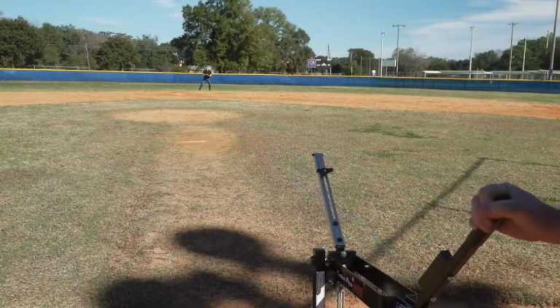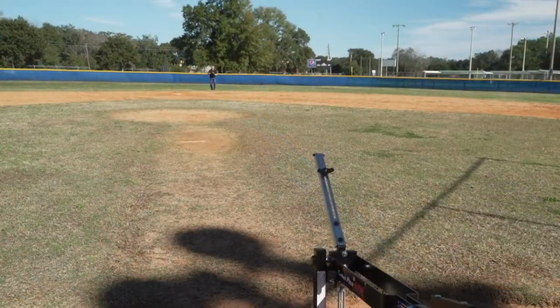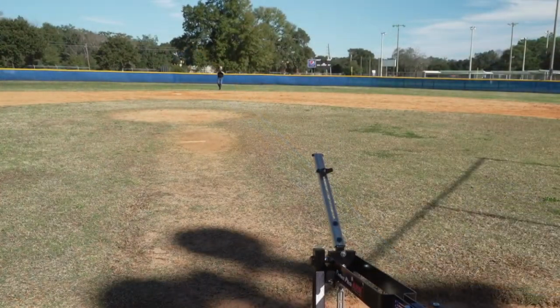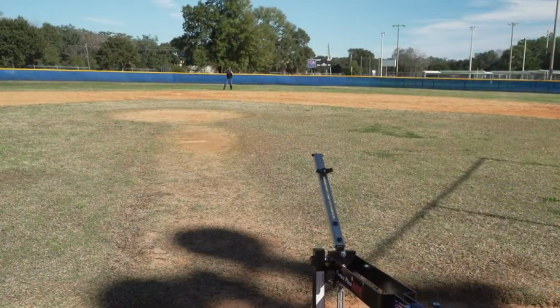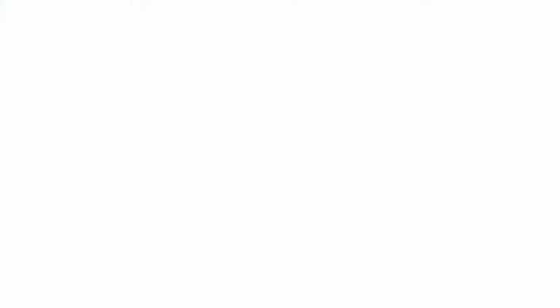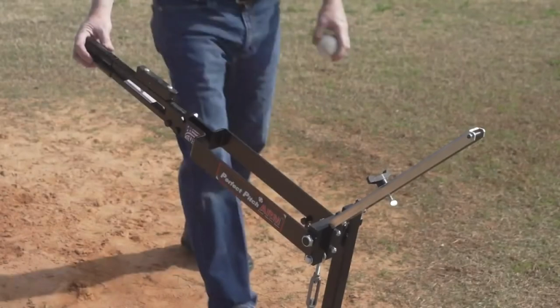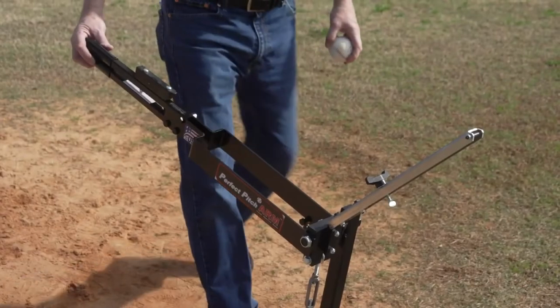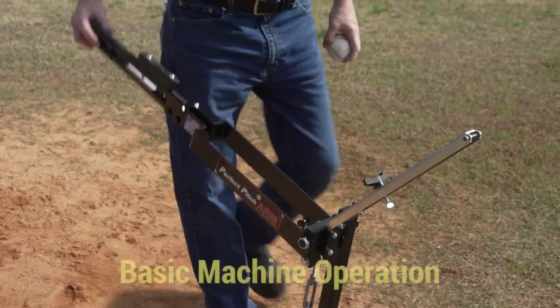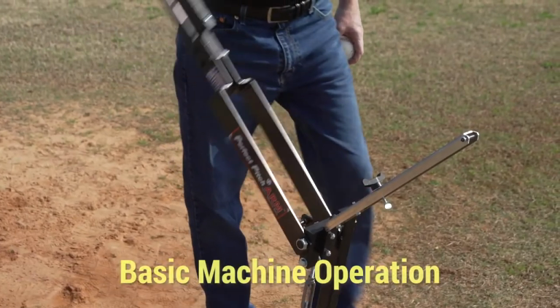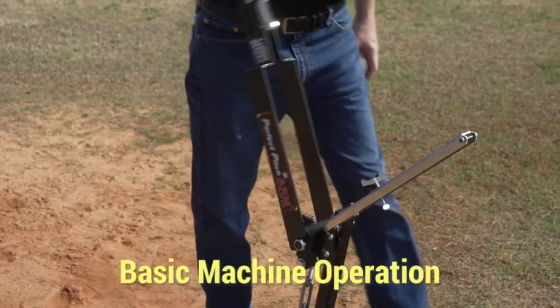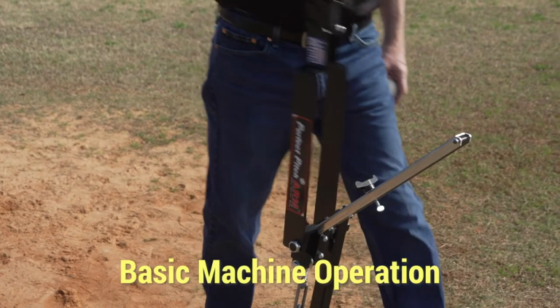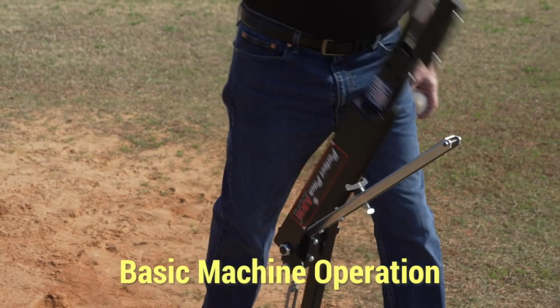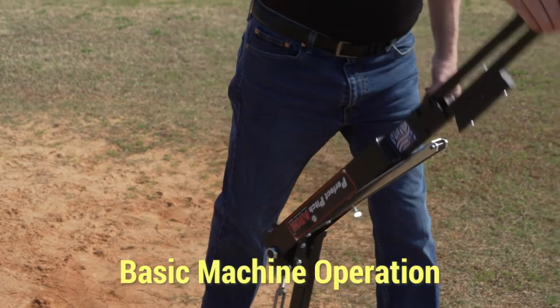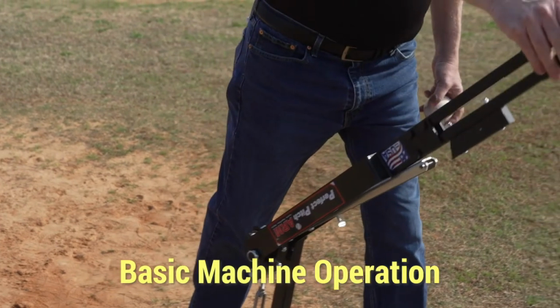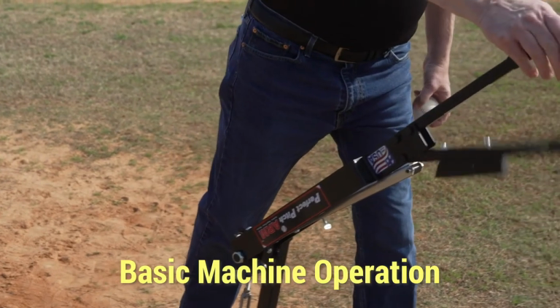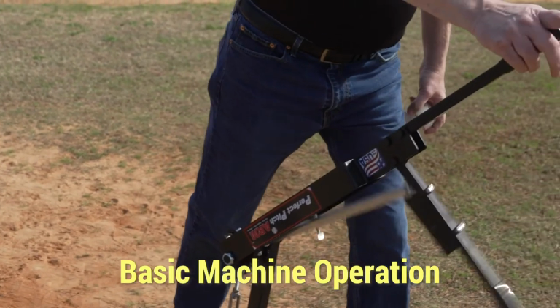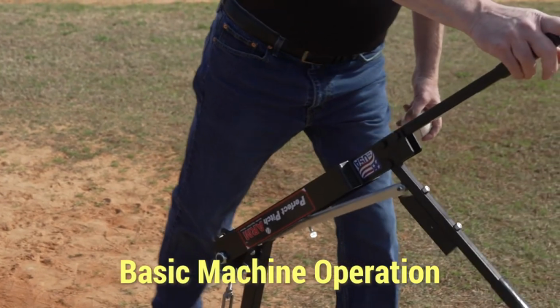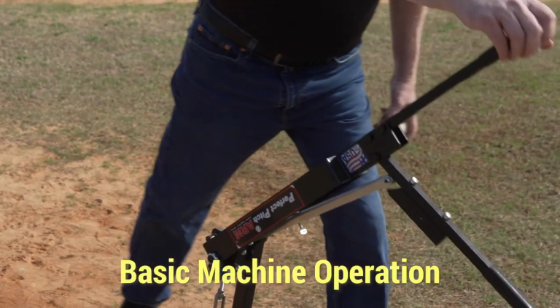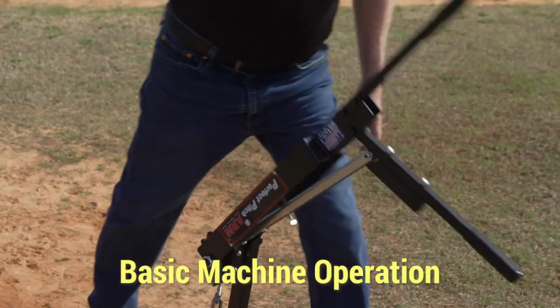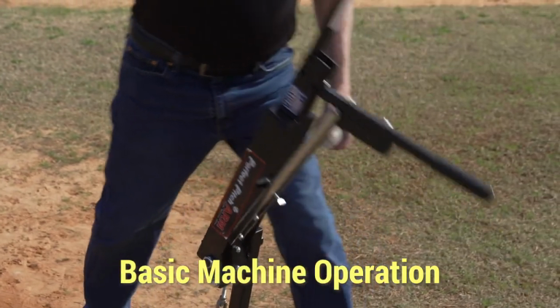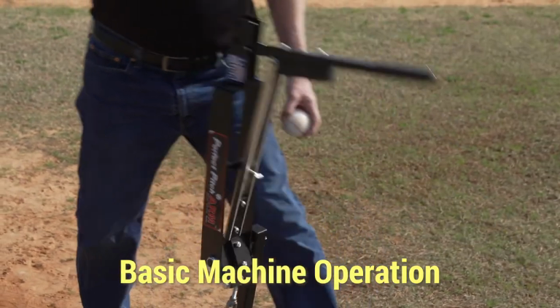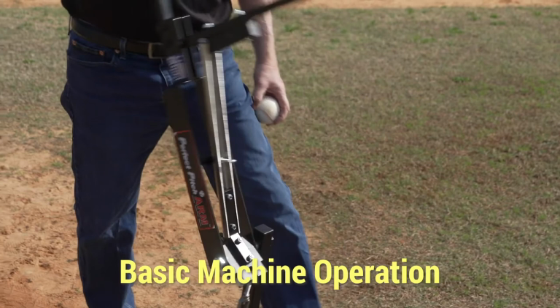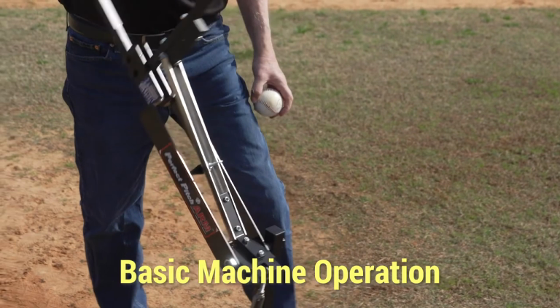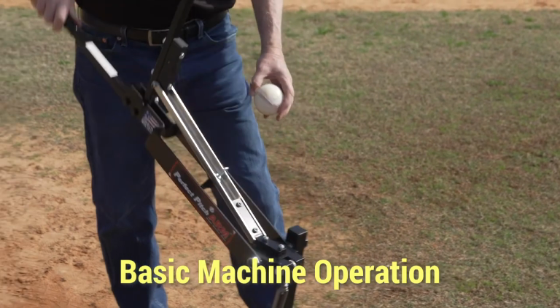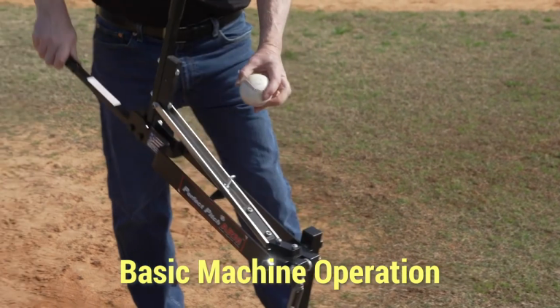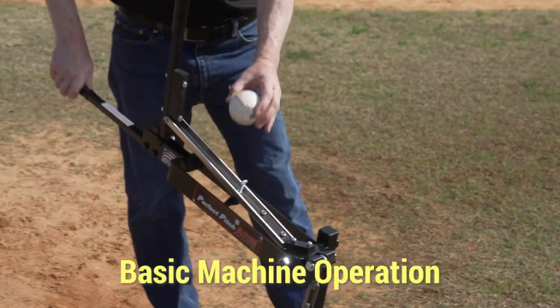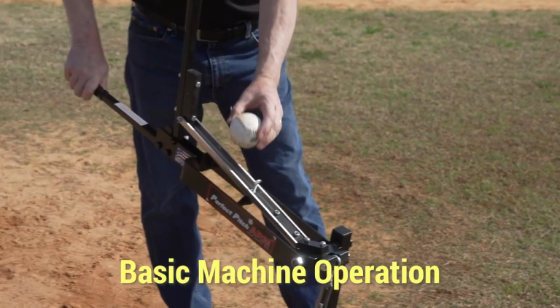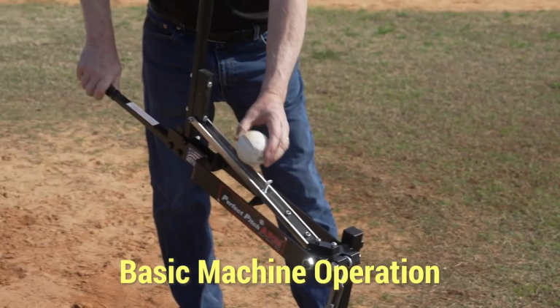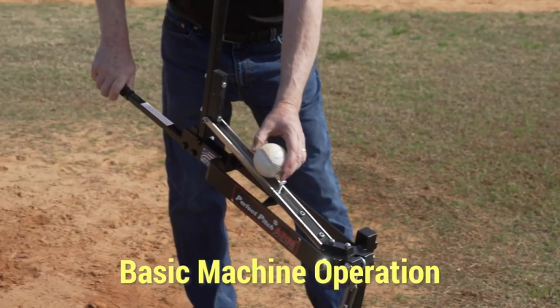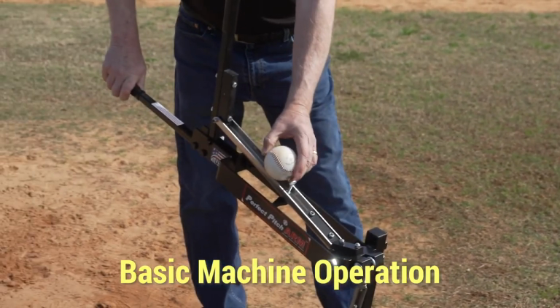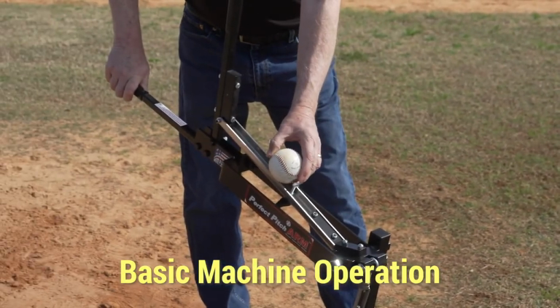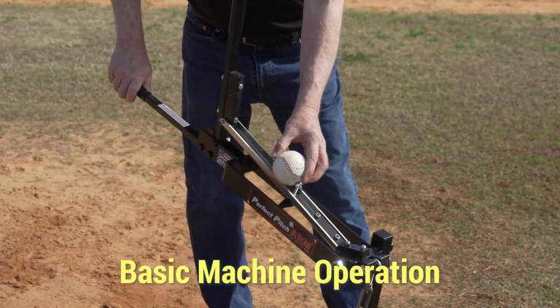Let's set the machine. Notice I use both handles to bring them forward over the arm. Then drop the release handle so it catches the tip of the arm. Pull back the cocking assembly and press down against the stop.